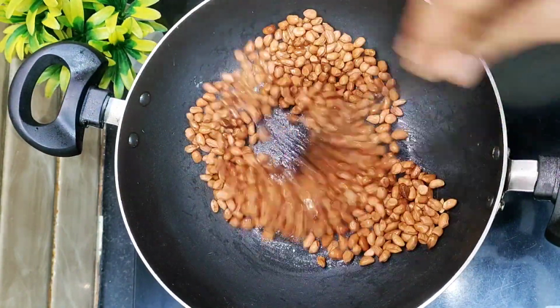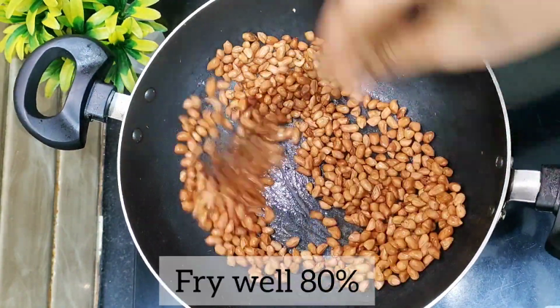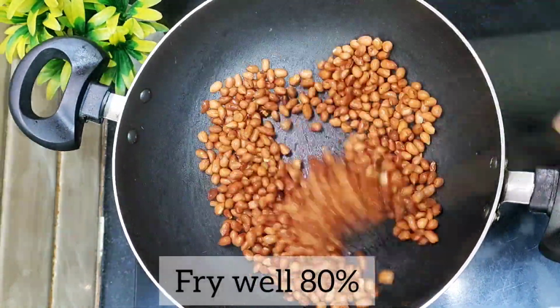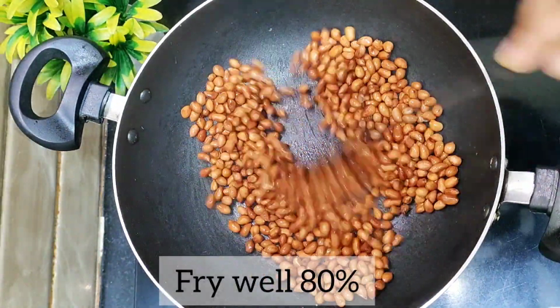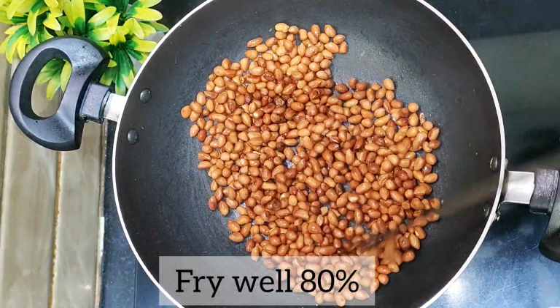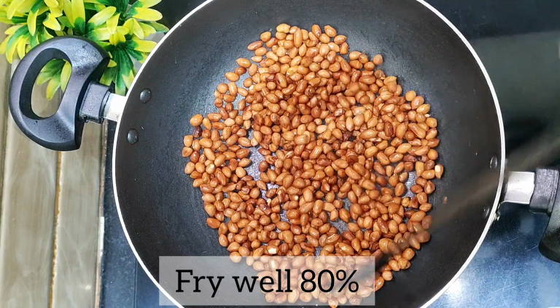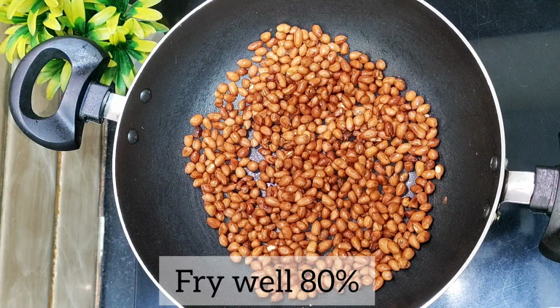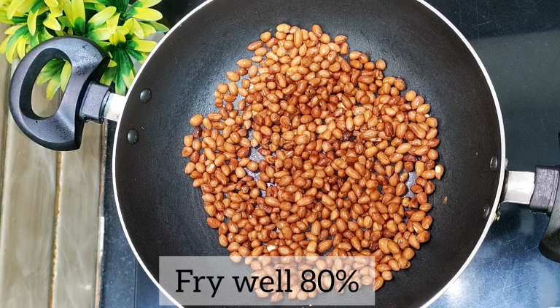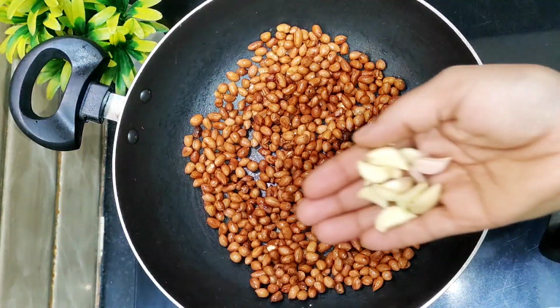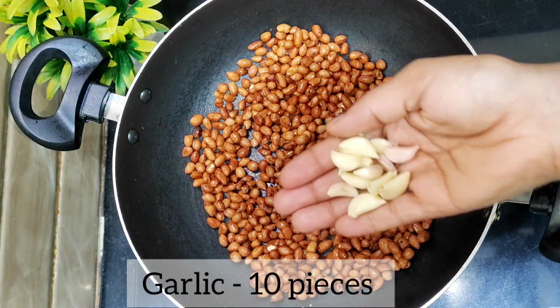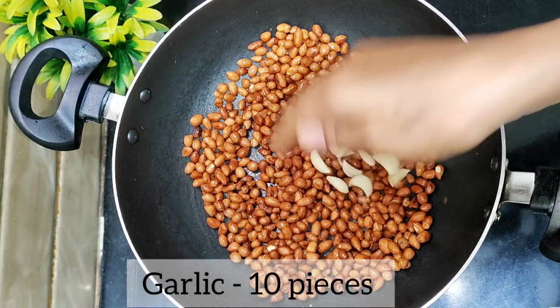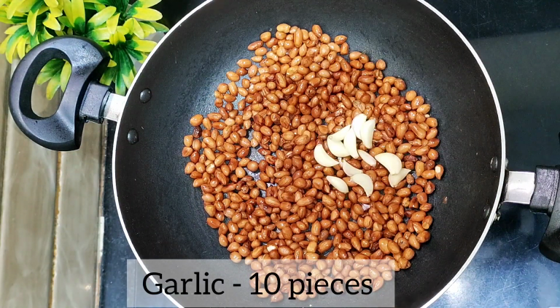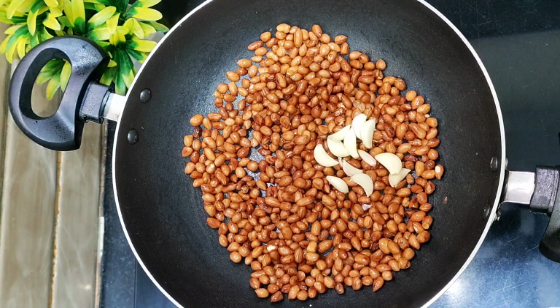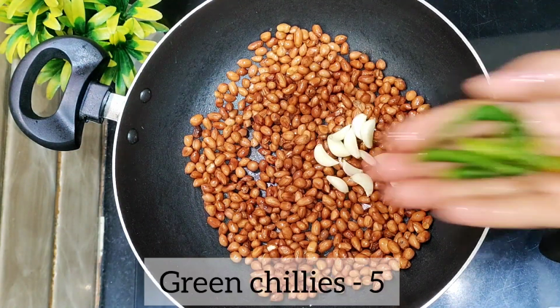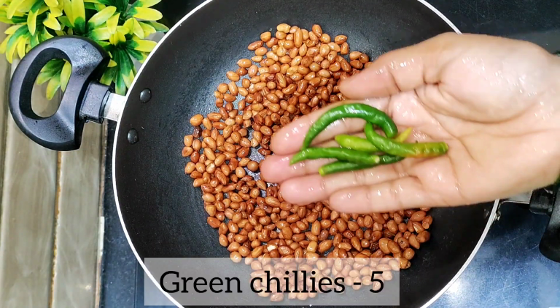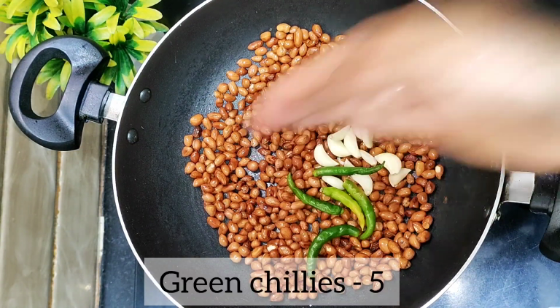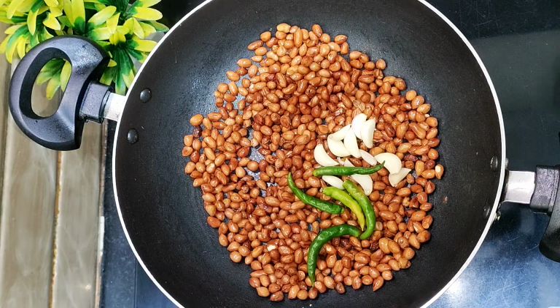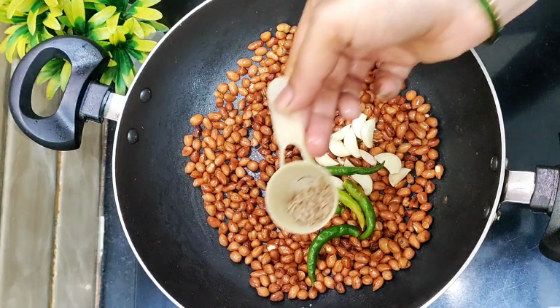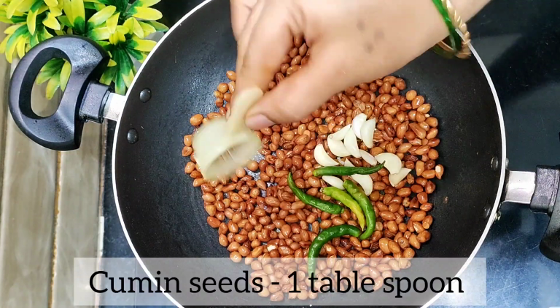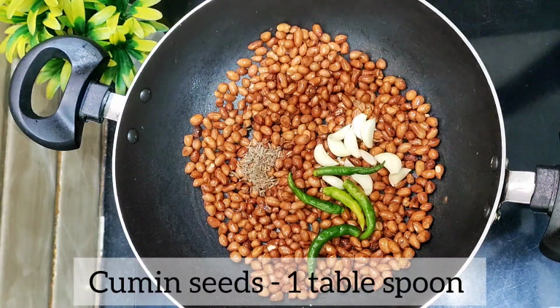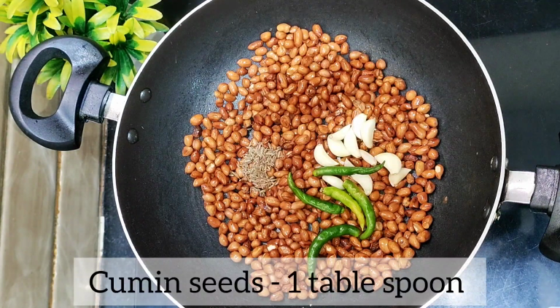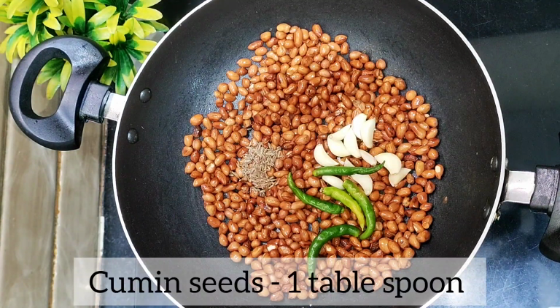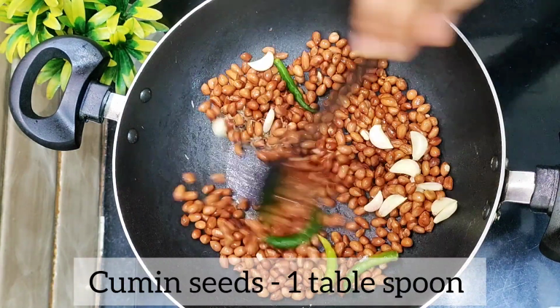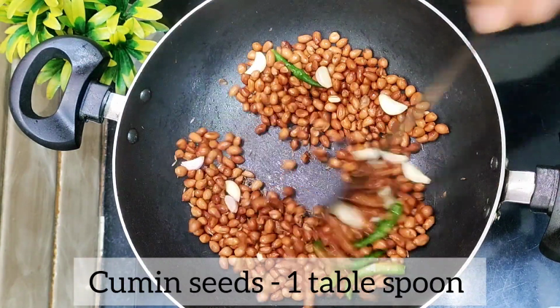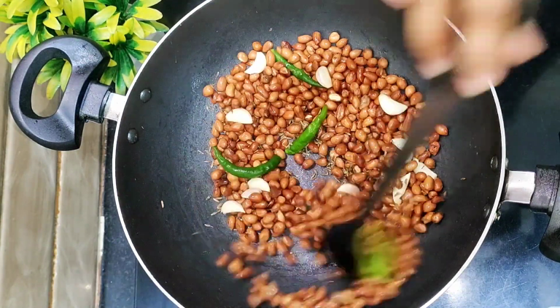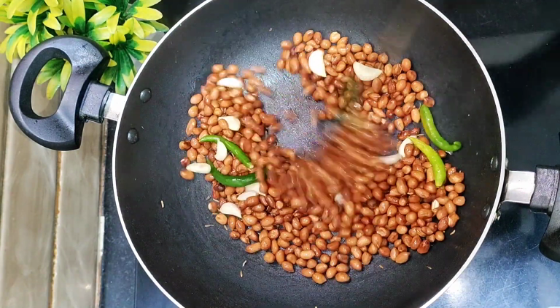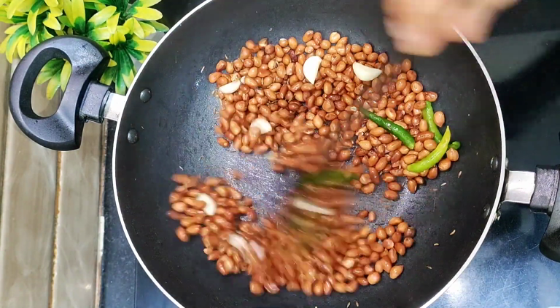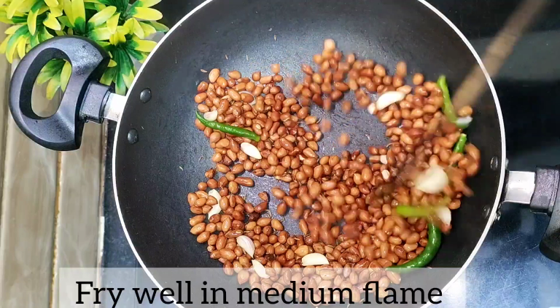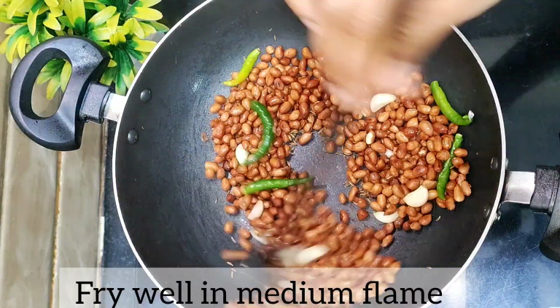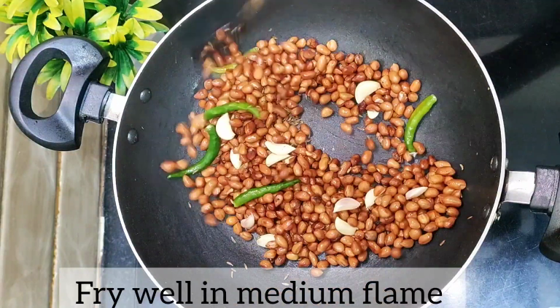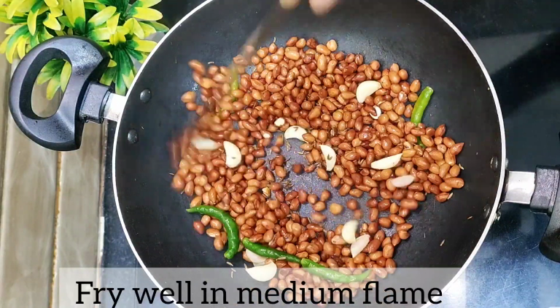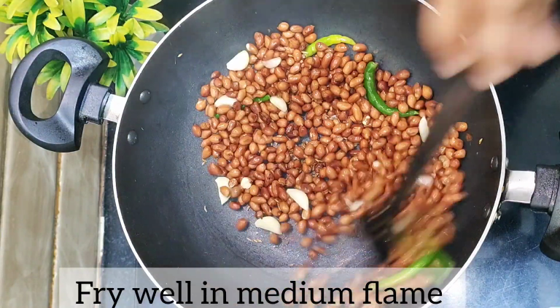We will fry the 80% of the oven. I will fry the 60% of 80% of the oven. We will fry the 80% of the oven in medium flame.